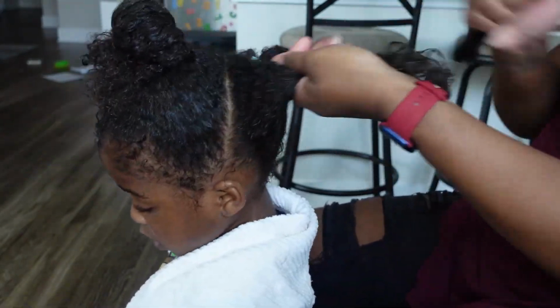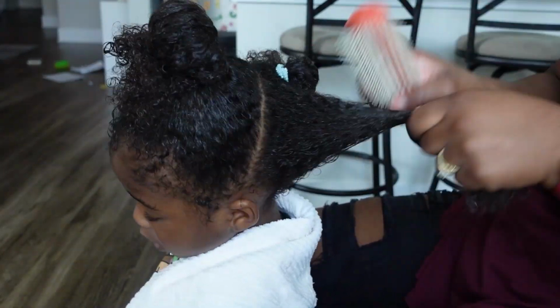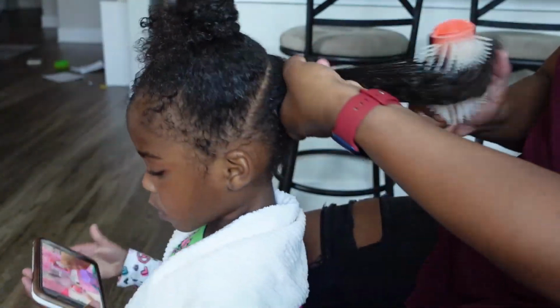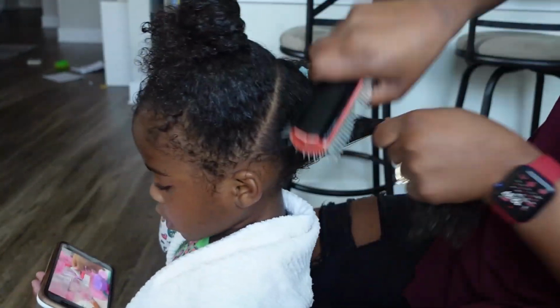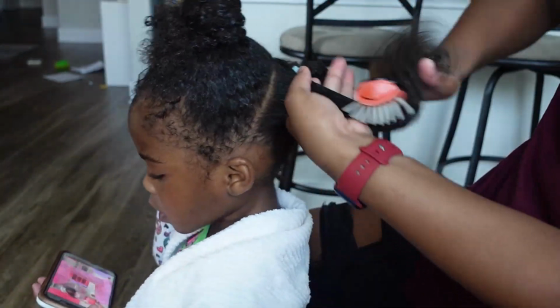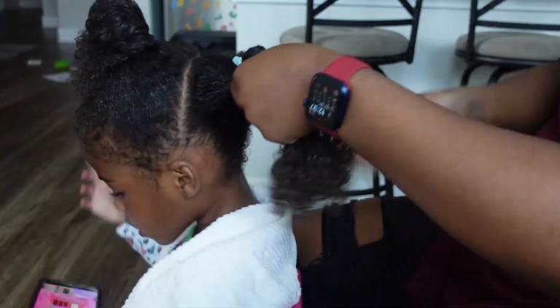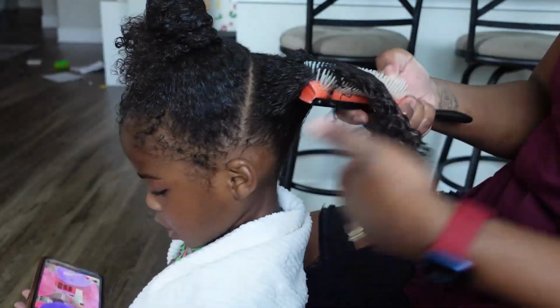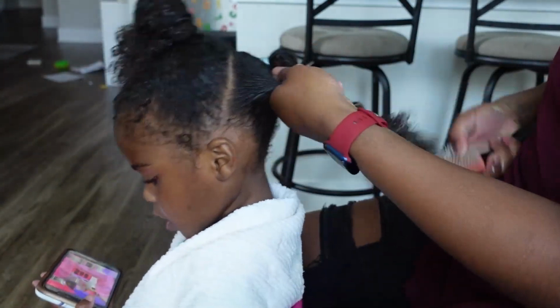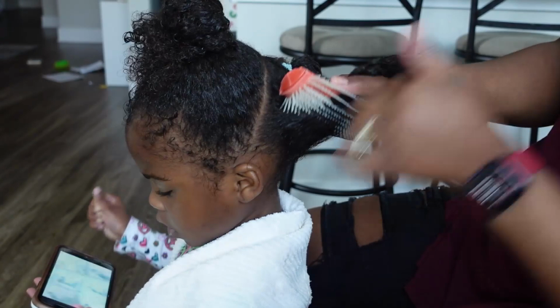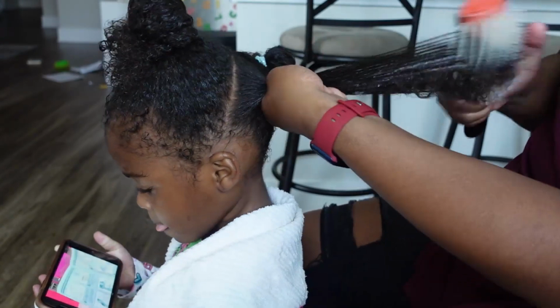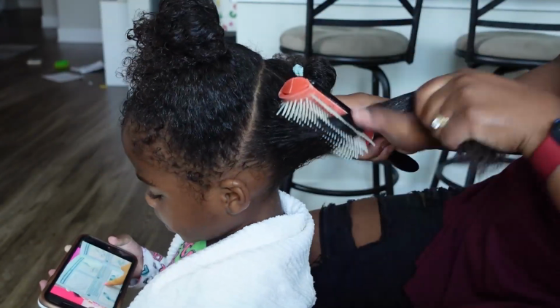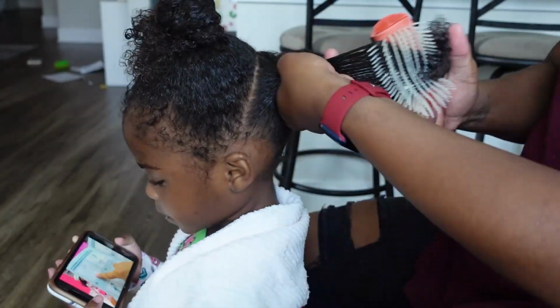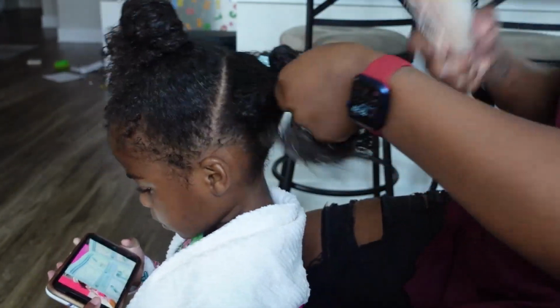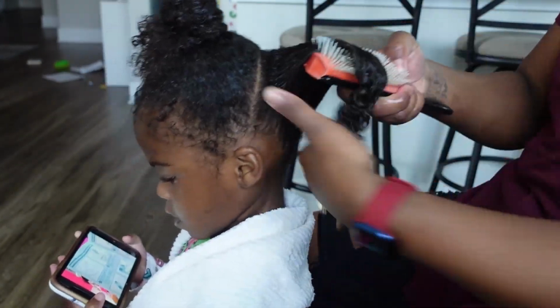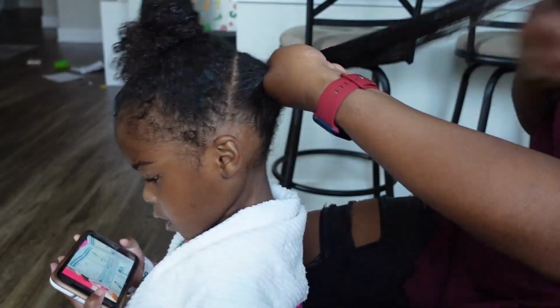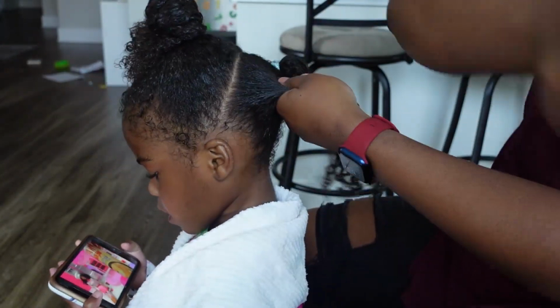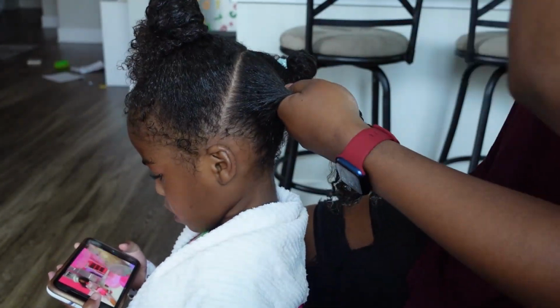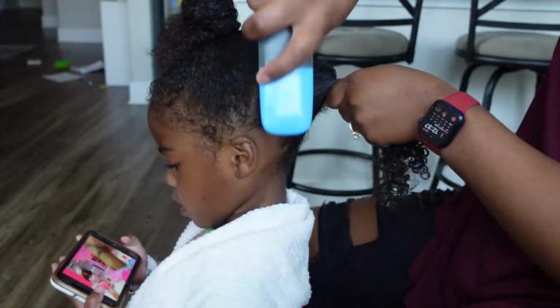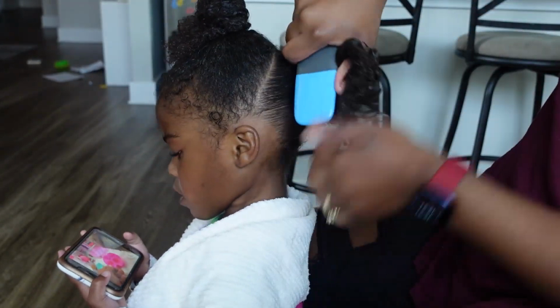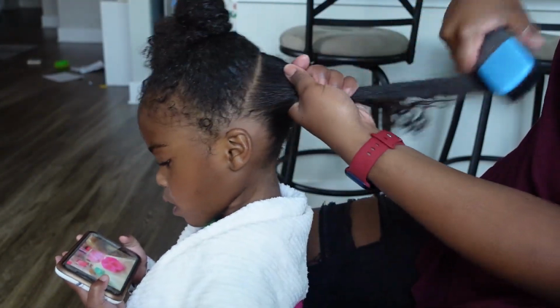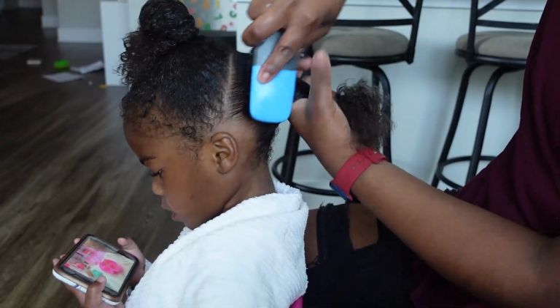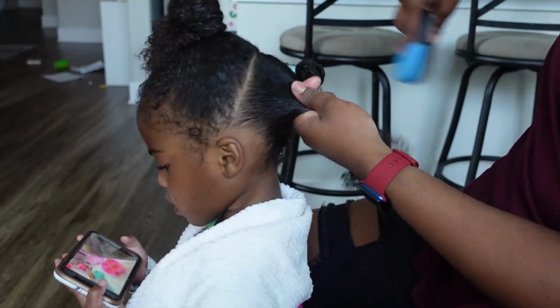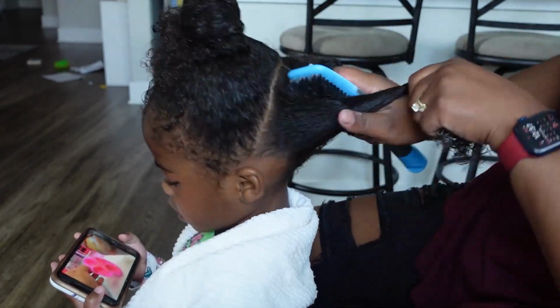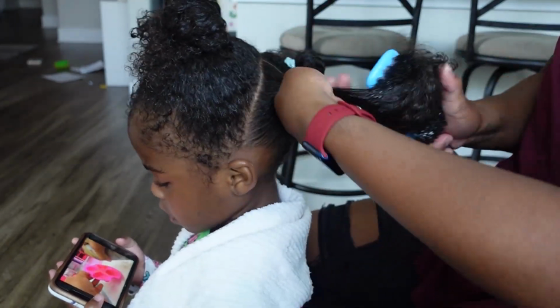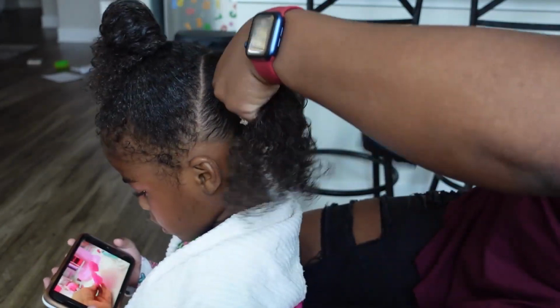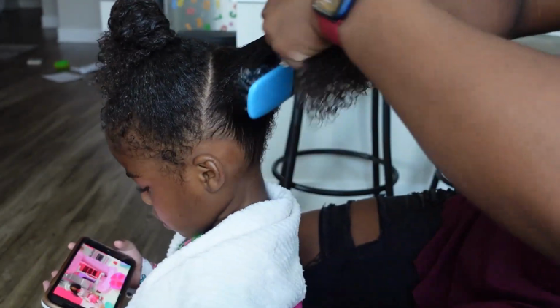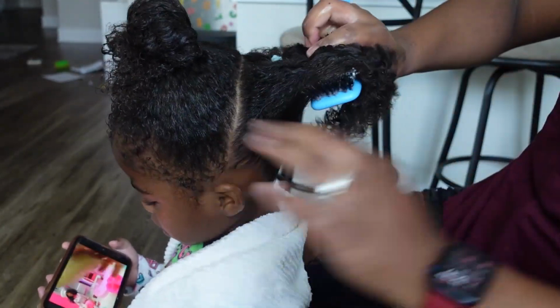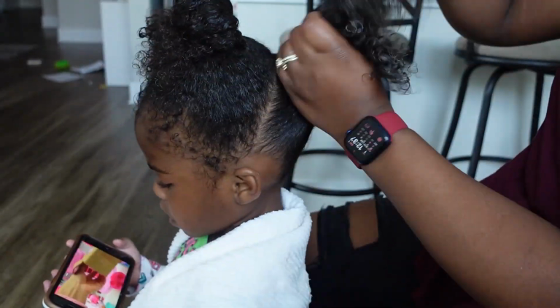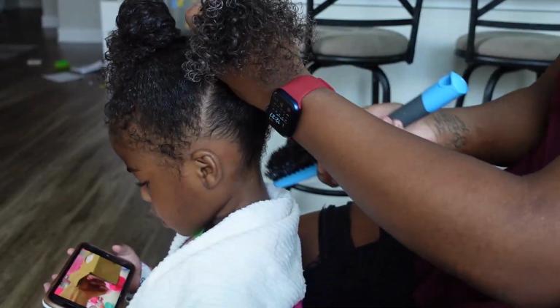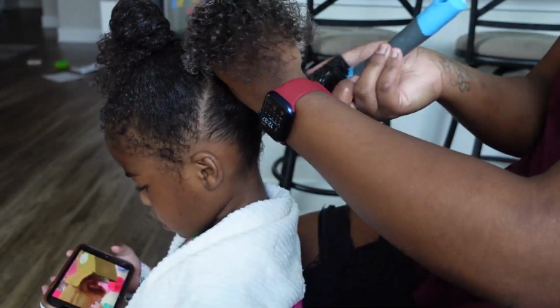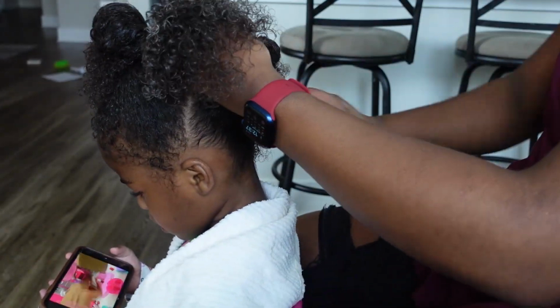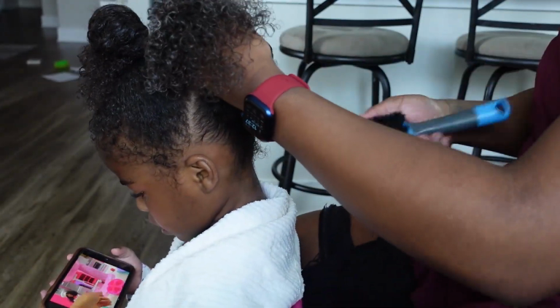In the back, I'm sectioning her hair into two sections, and then for each of those sections I am detangling and combing through the products that I just put in her hair, smoothing it out to put it in a ponytail.